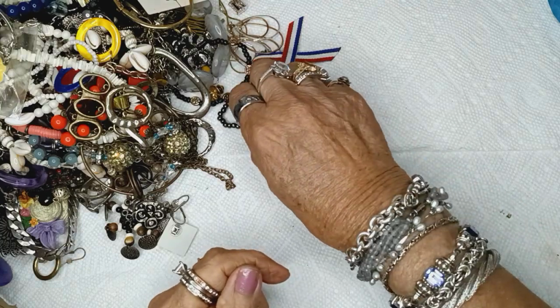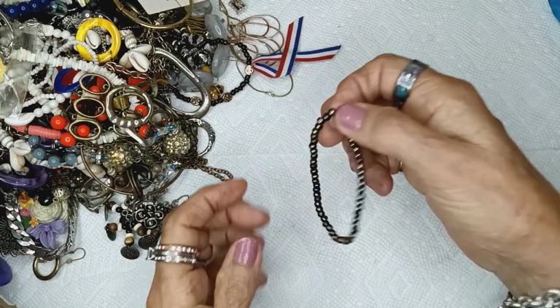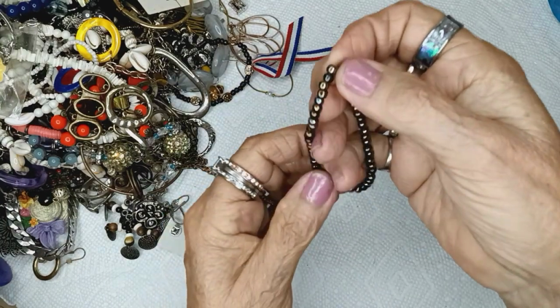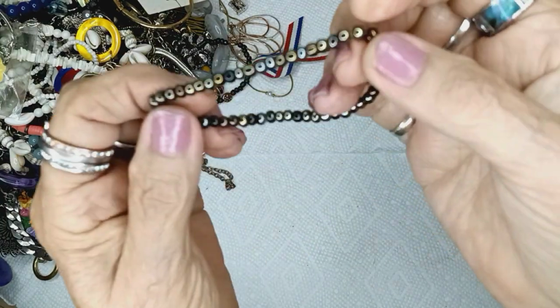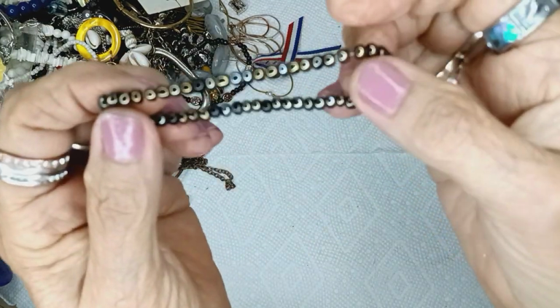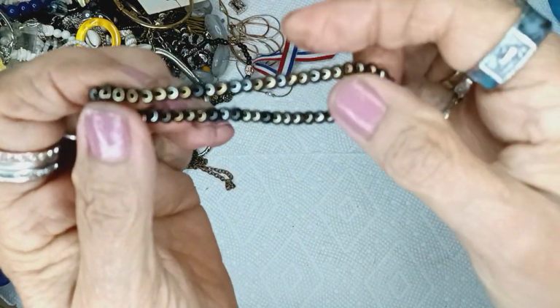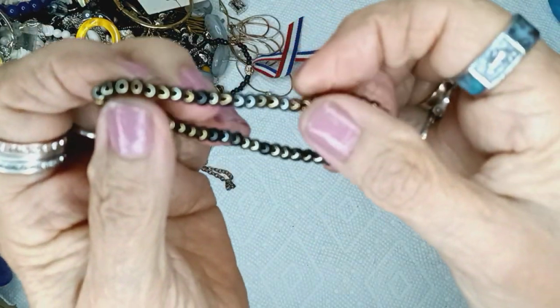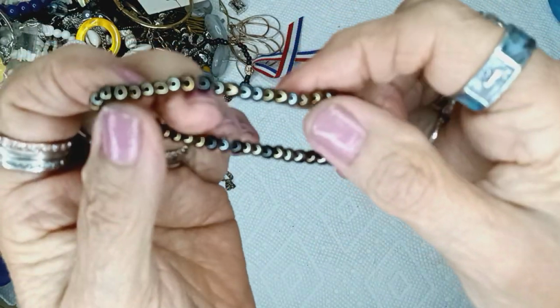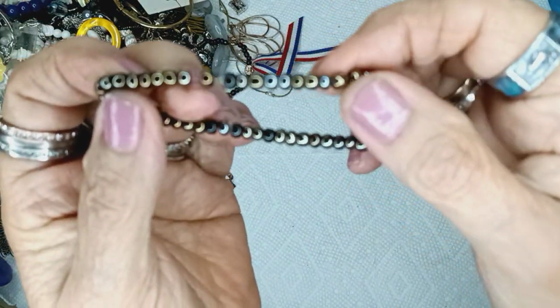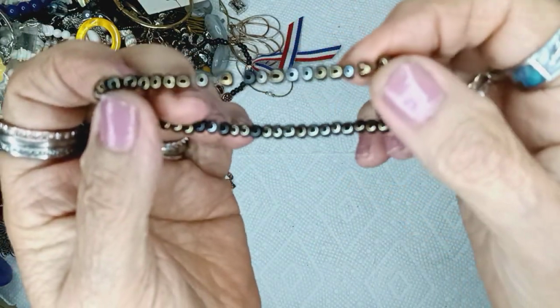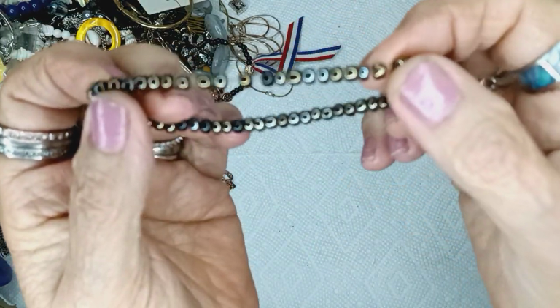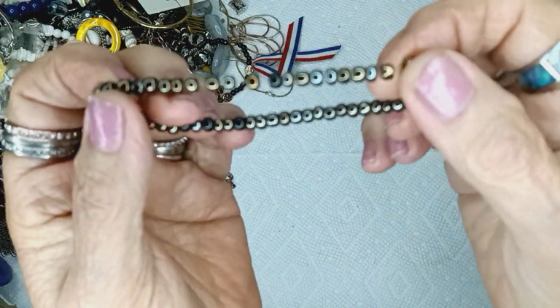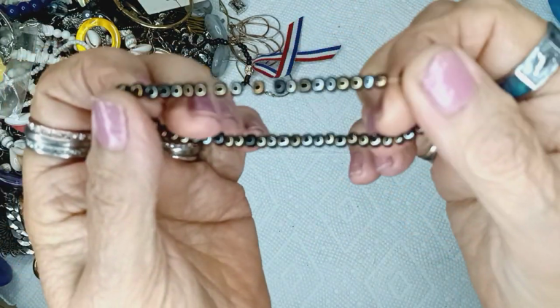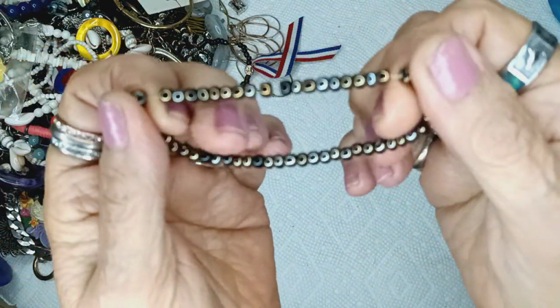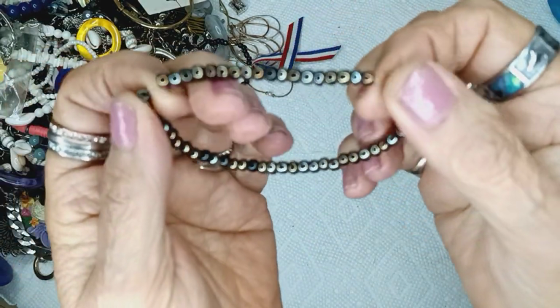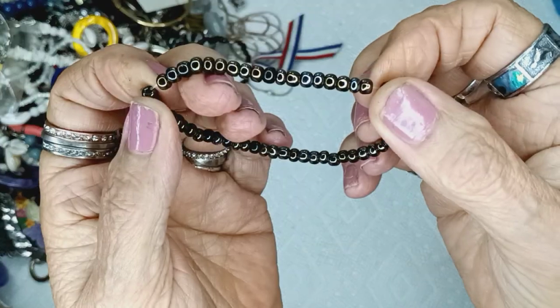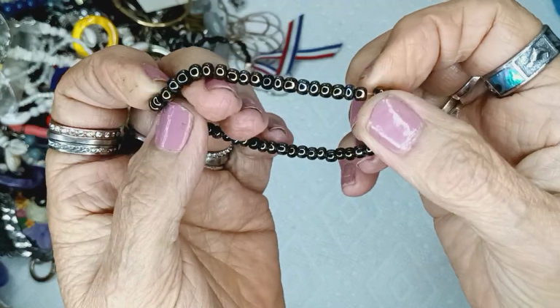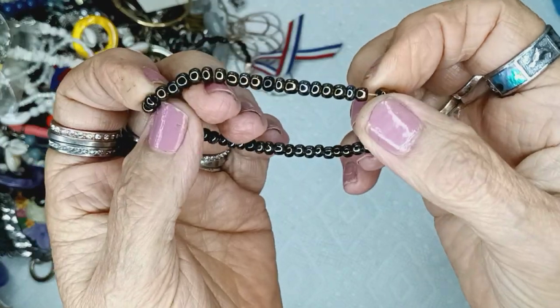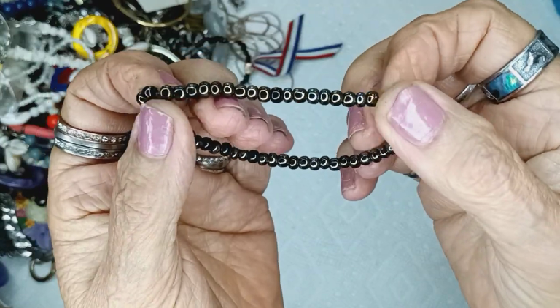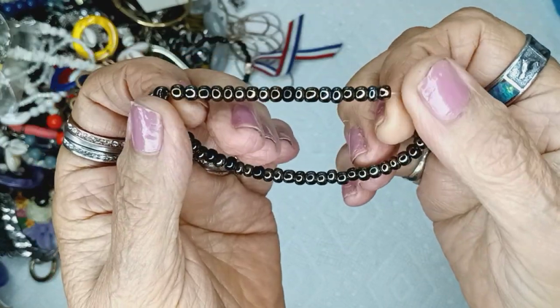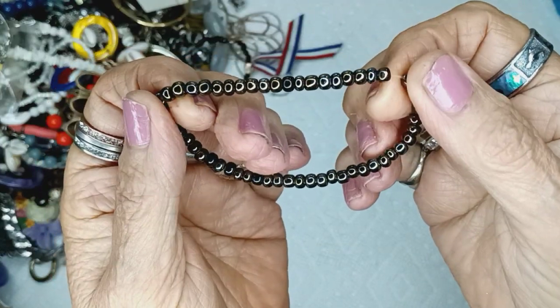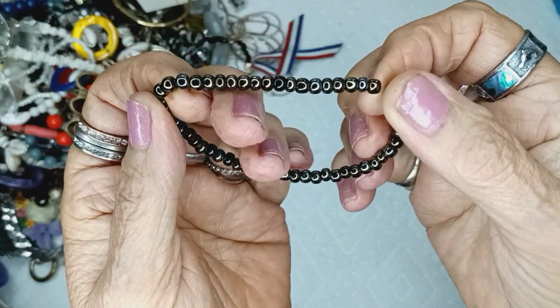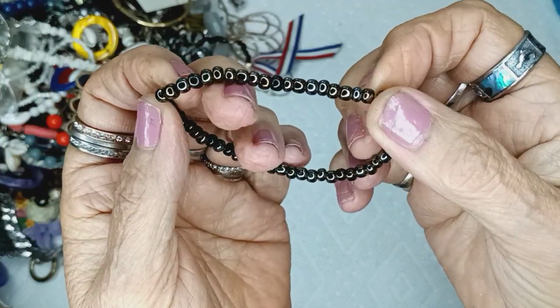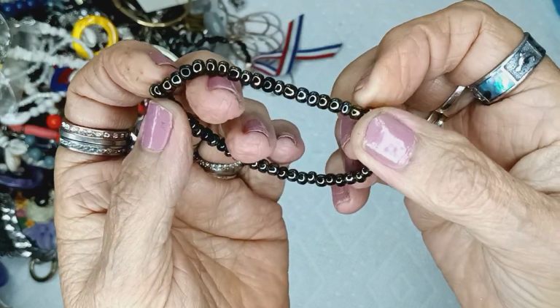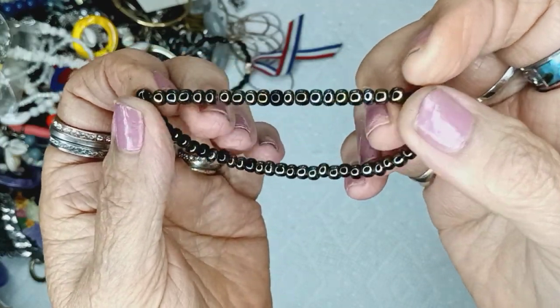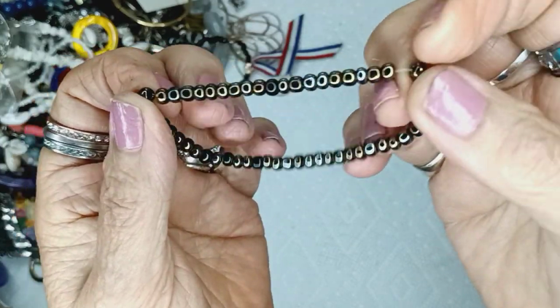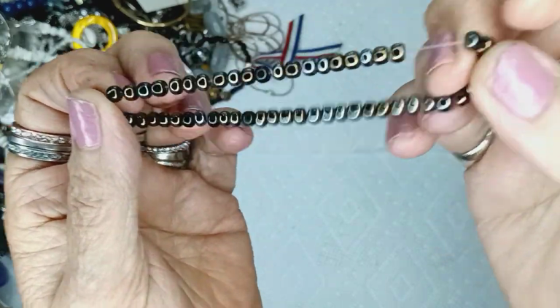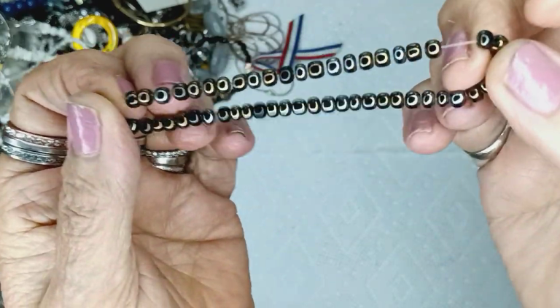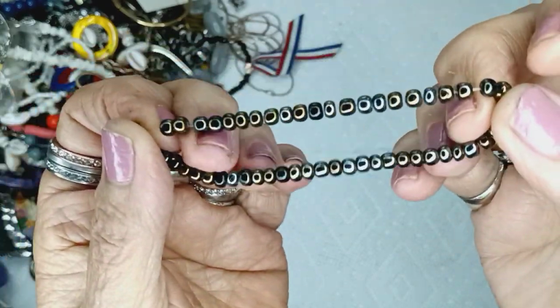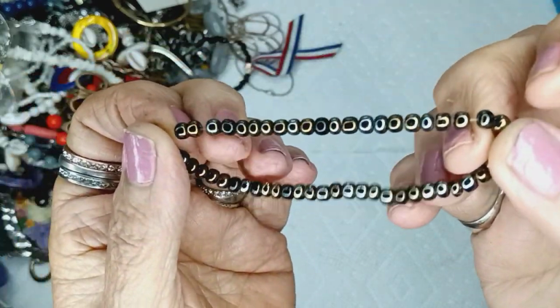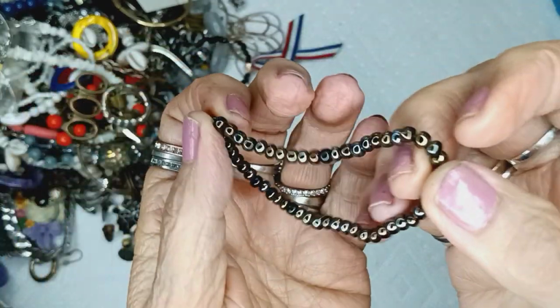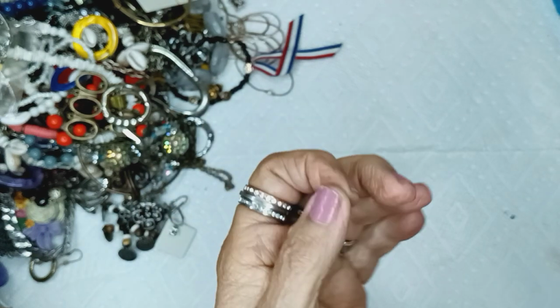And these are seed beads. They're brass, and bronze, and gunmetal, and silvertone, and then so on. It's a stretchy for a dollar.